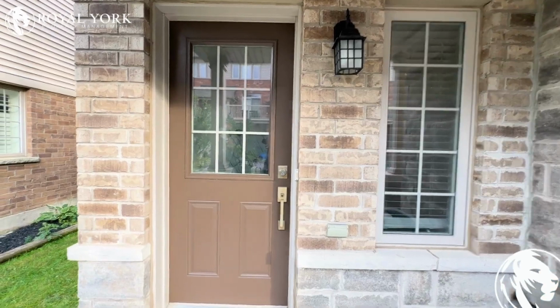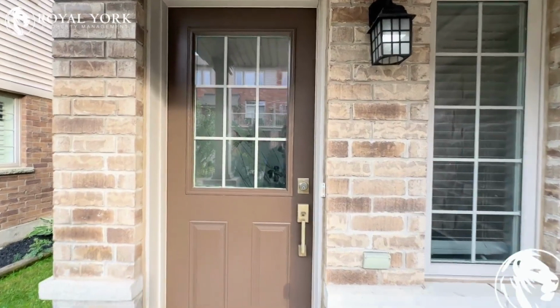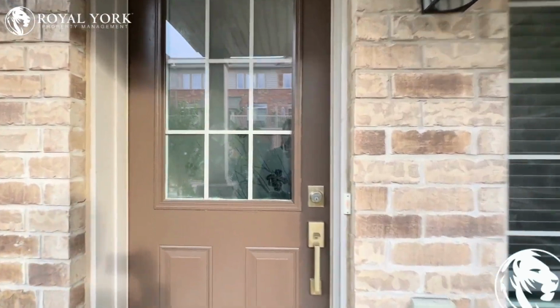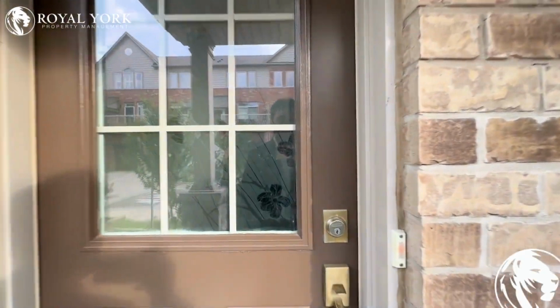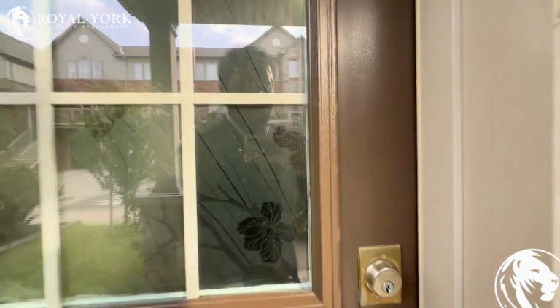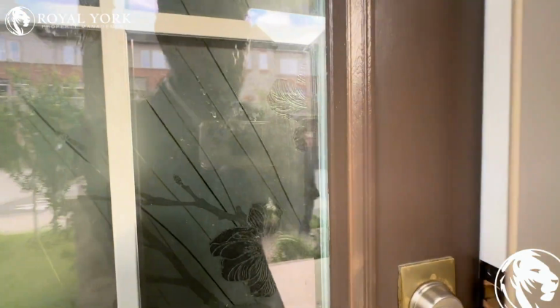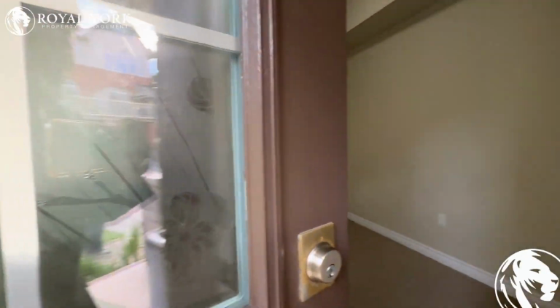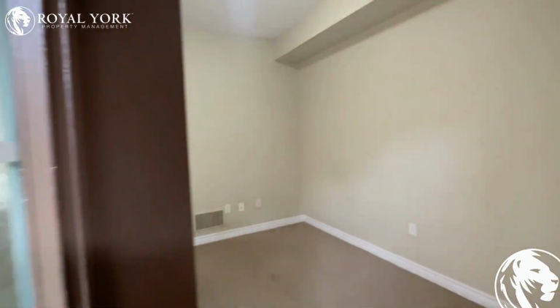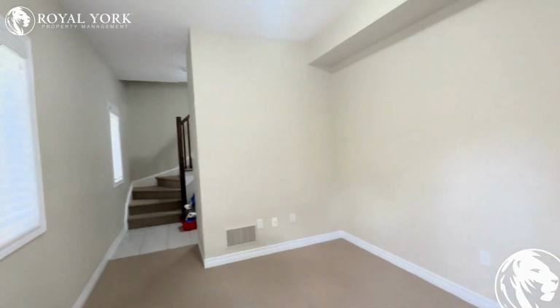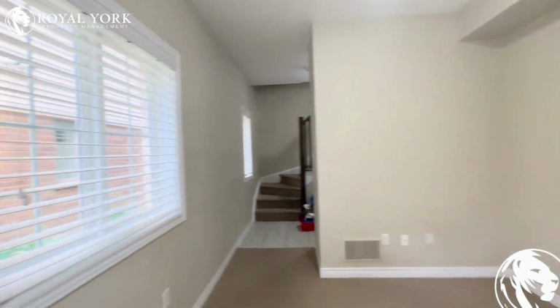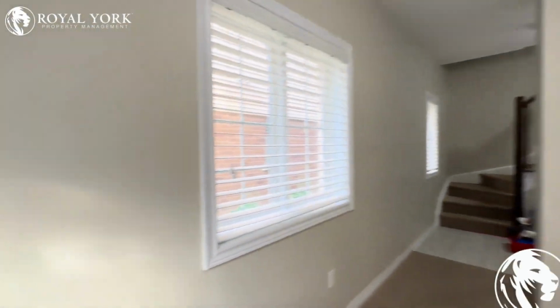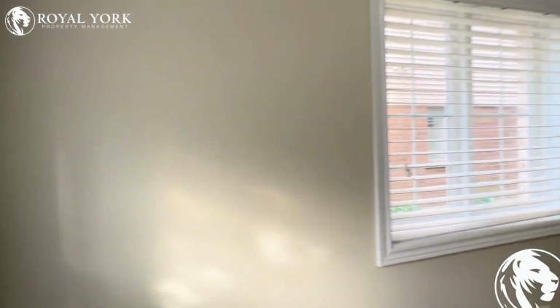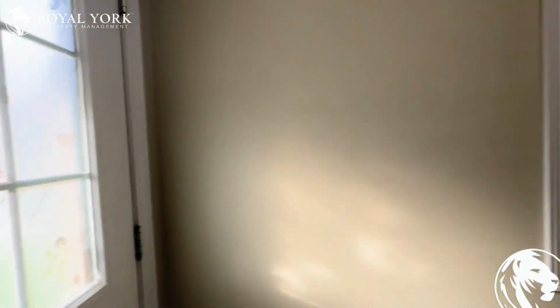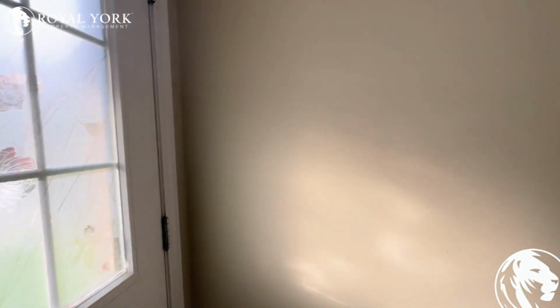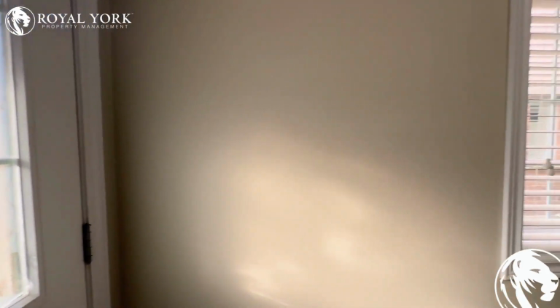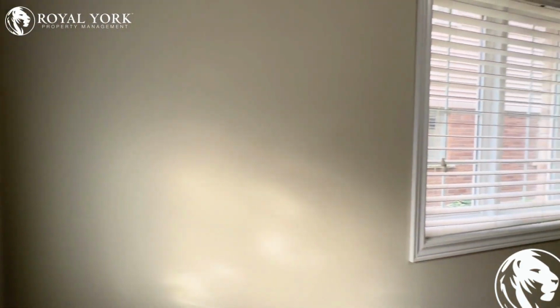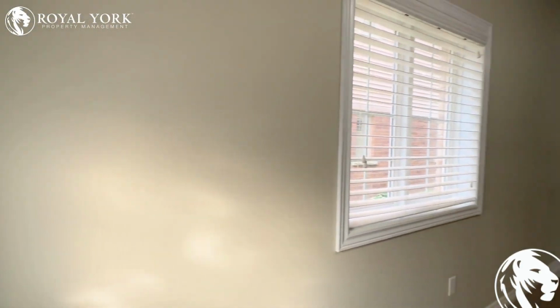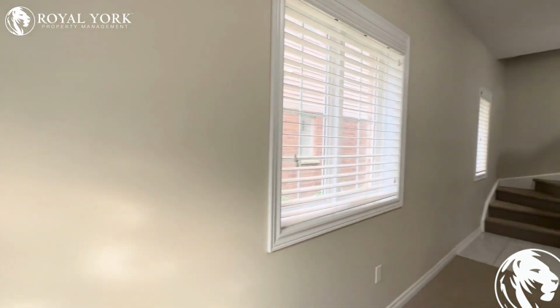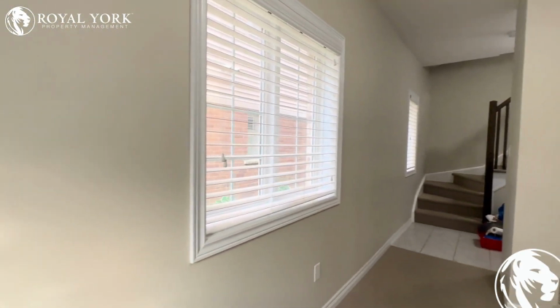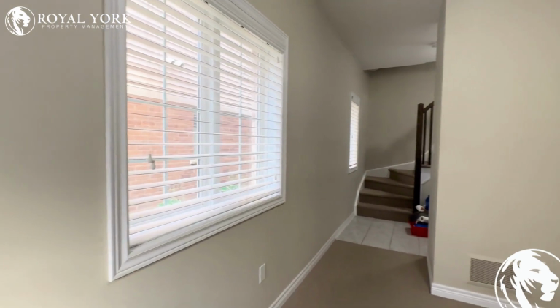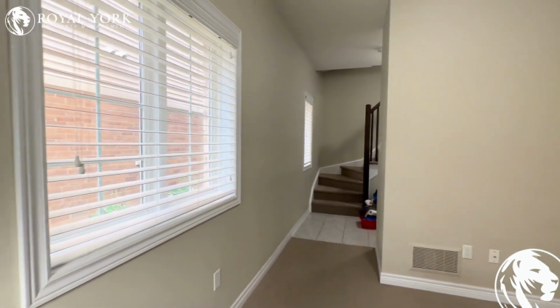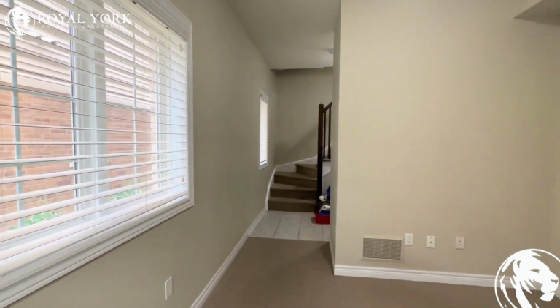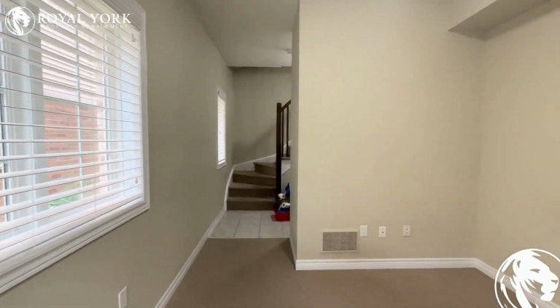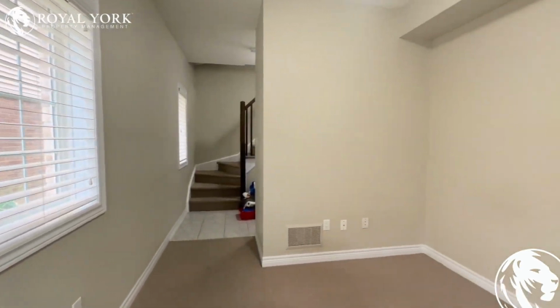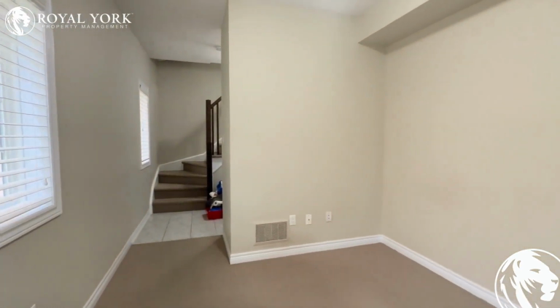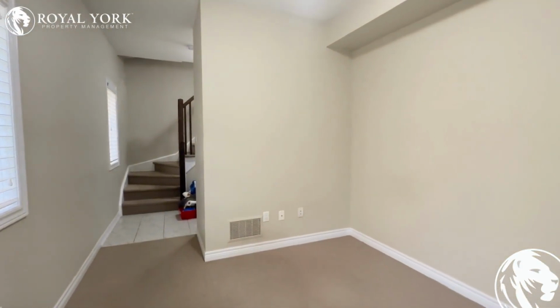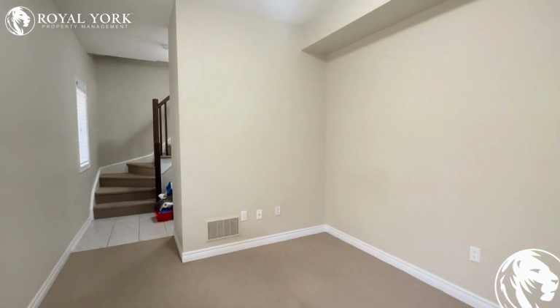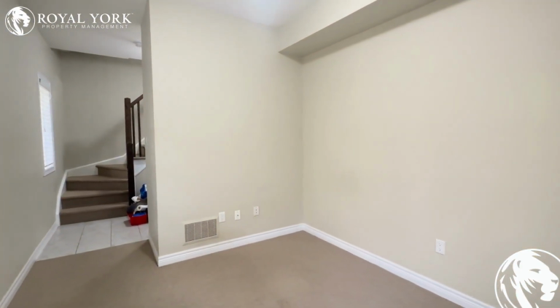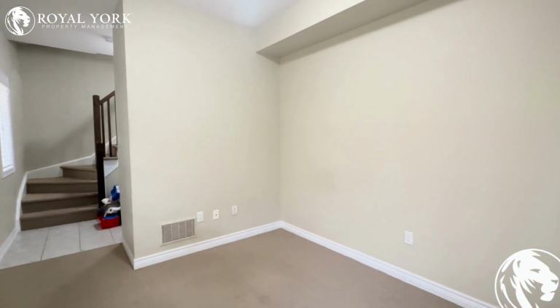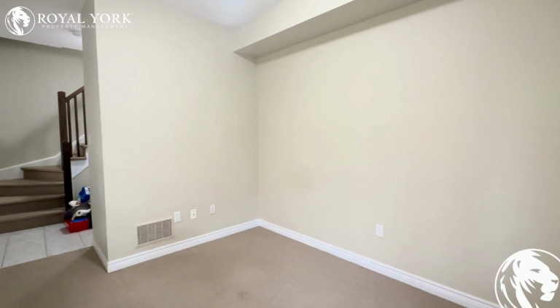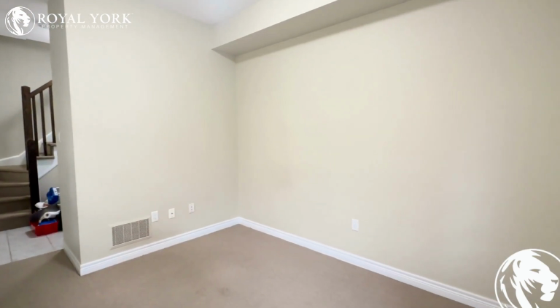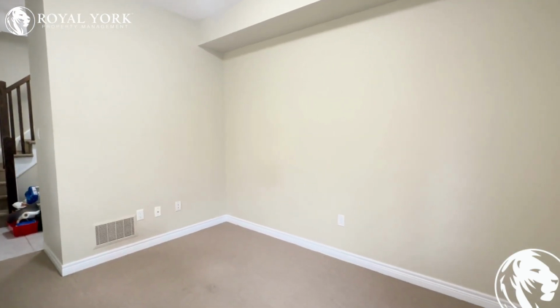Hello and welcome to 541 Winston Road in Grimsby, Unit 72. This is a two-bedroom, two-bathroom townhome for rent, exclusively by Royal York Property Management.